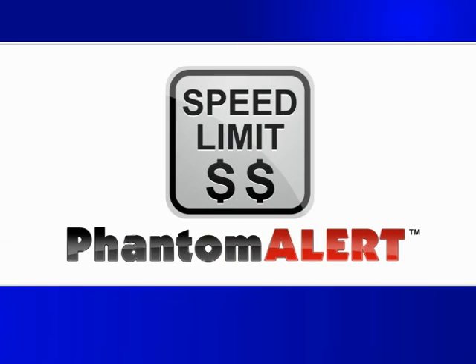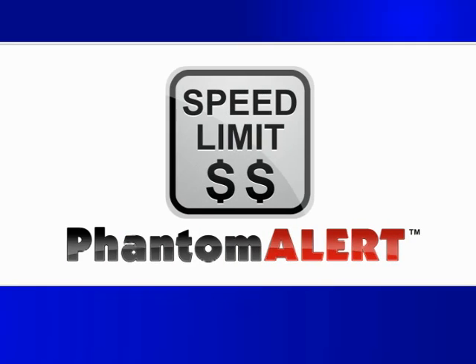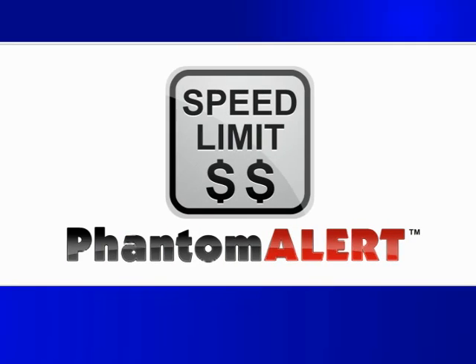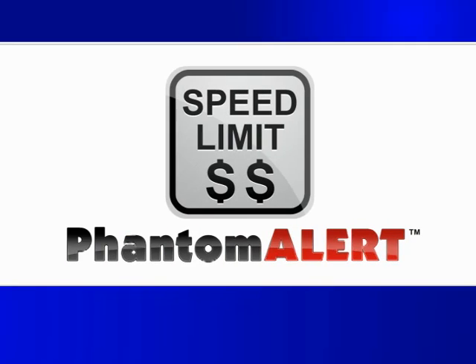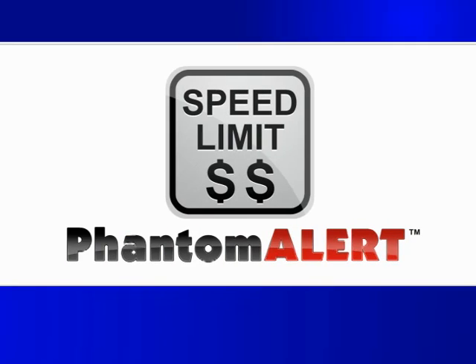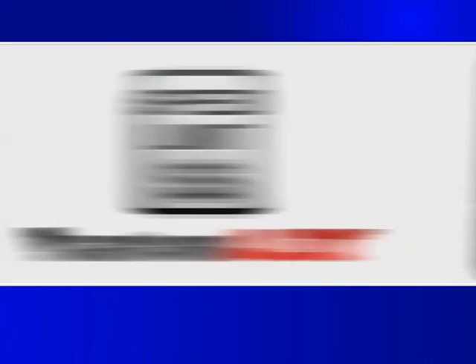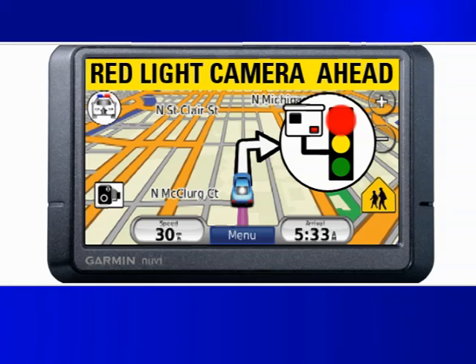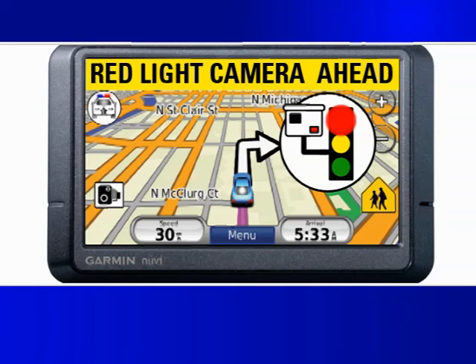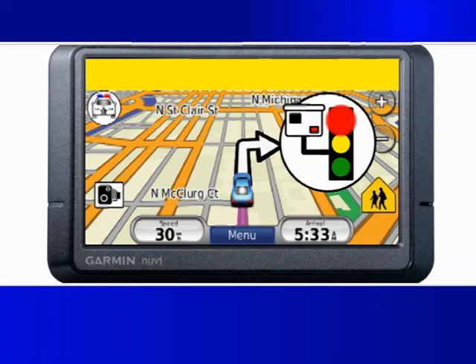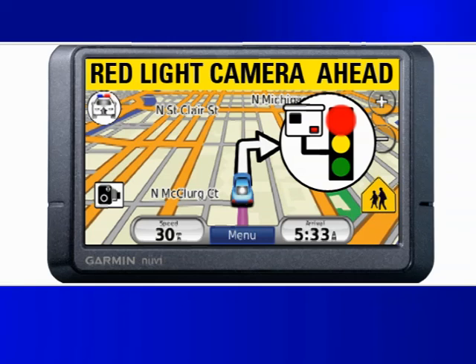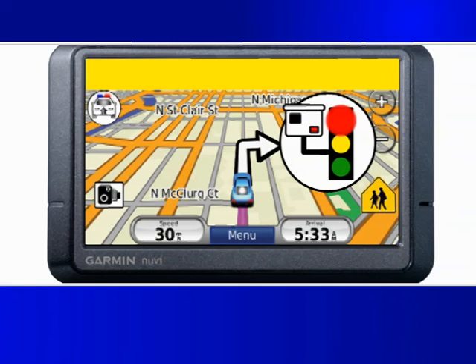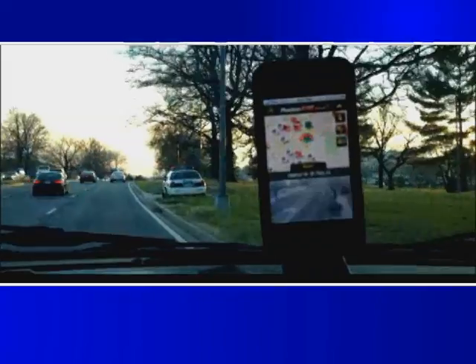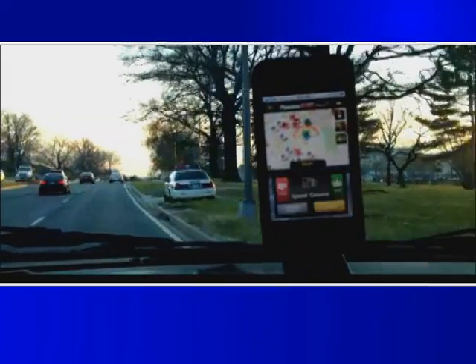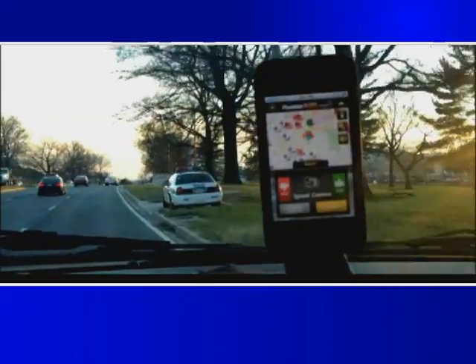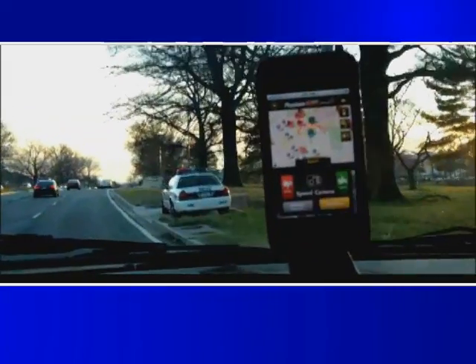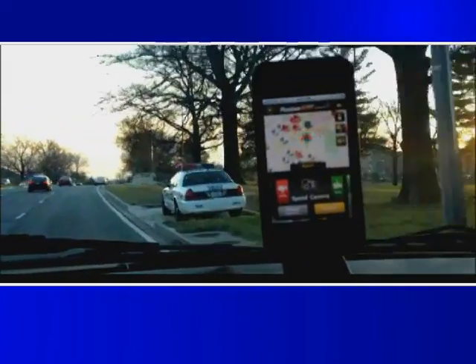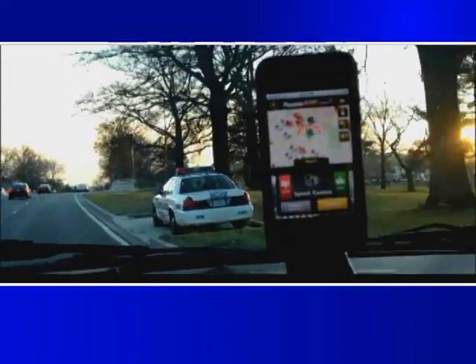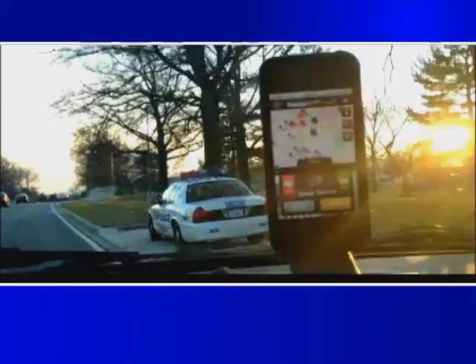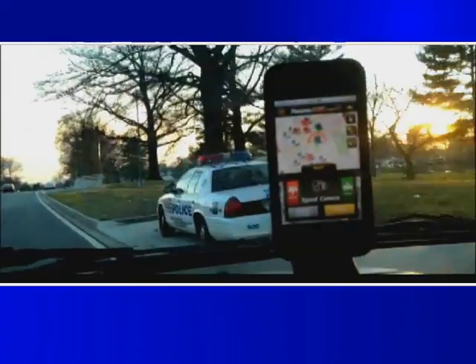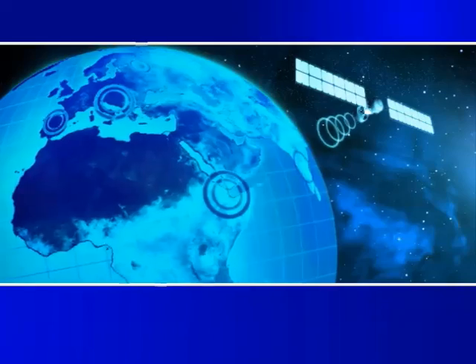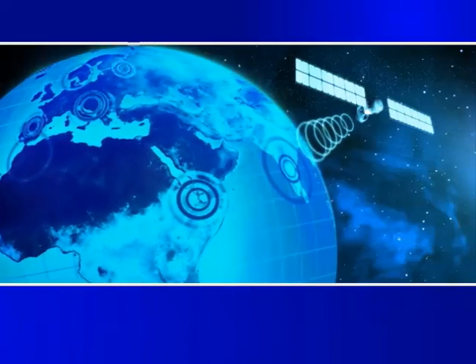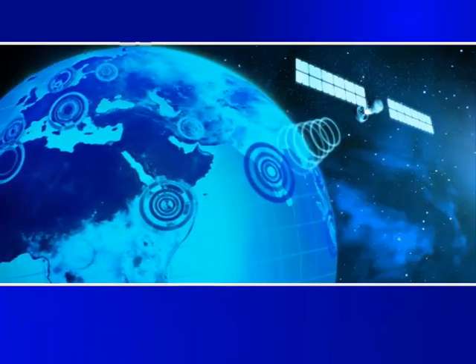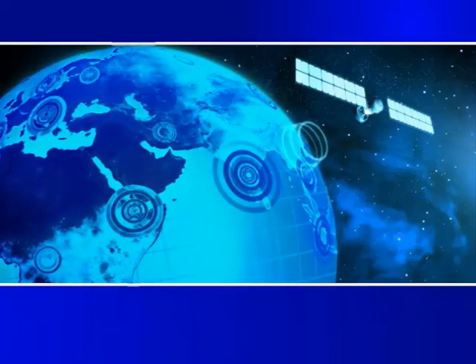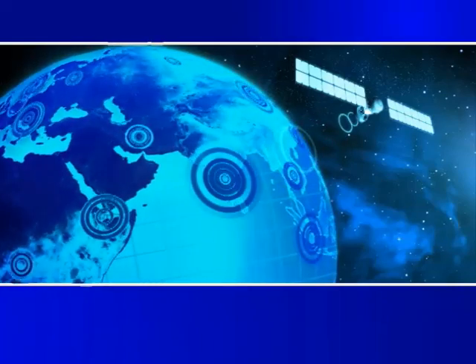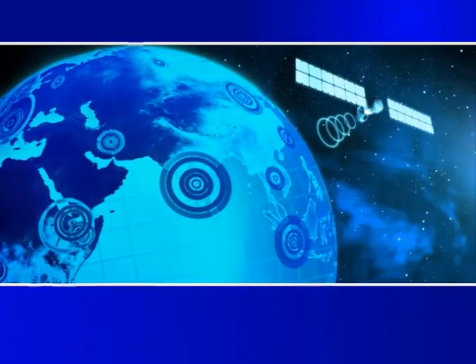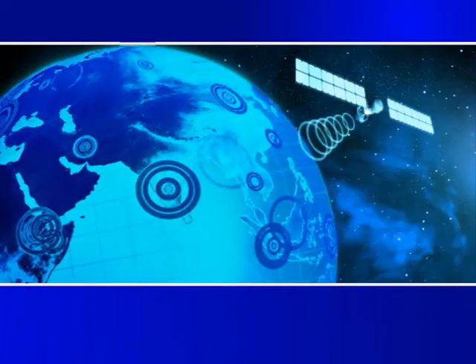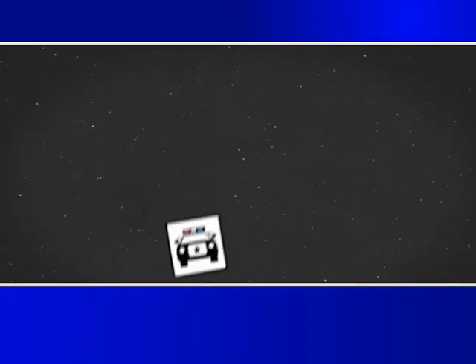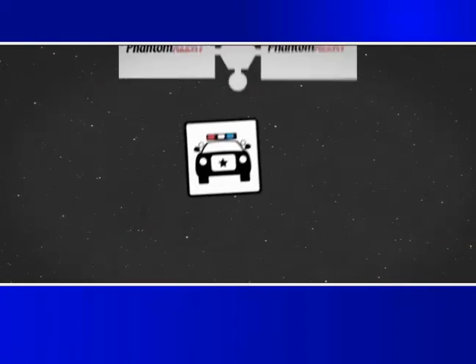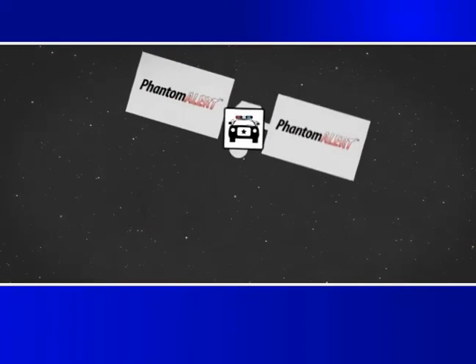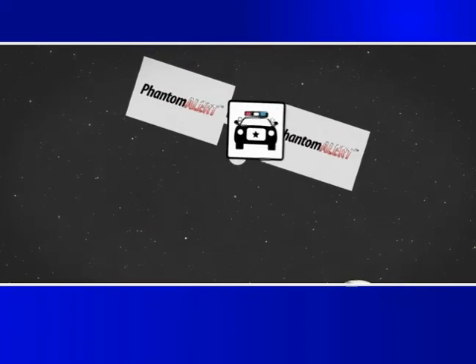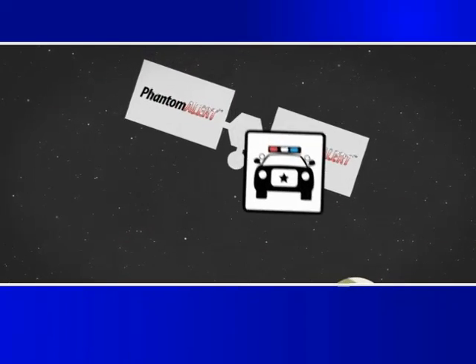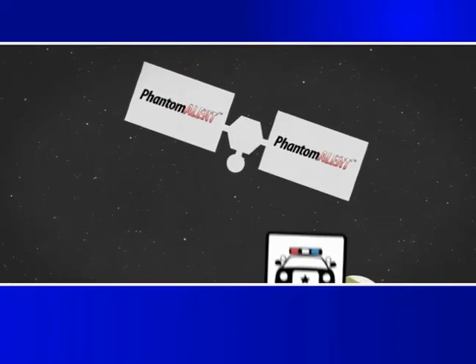Introducing Phantom Alert, the amazing new way to be warned of driving hazards way in advance. Phantom Alert gives you the power to avoid speeding tickets and traffic jams. Using GPS technology, Phantom Alert tracks road hazards and delivers real-time alerts to your GPS or cell phone.